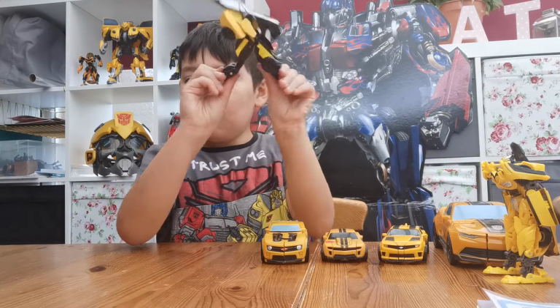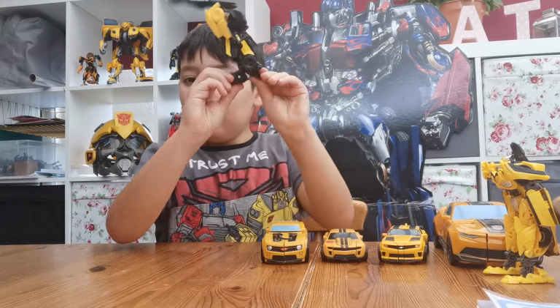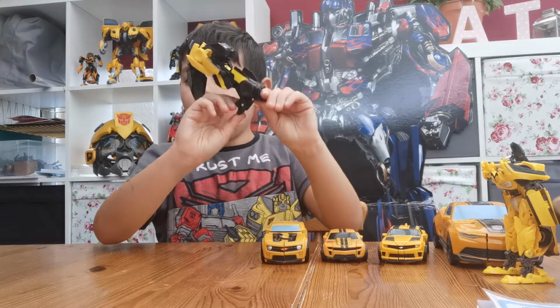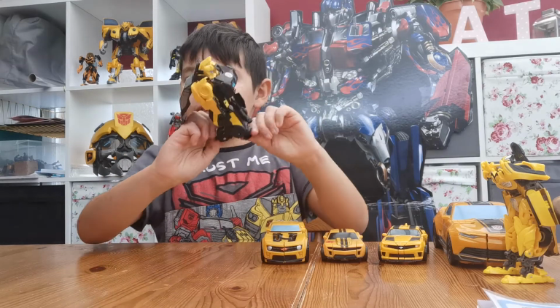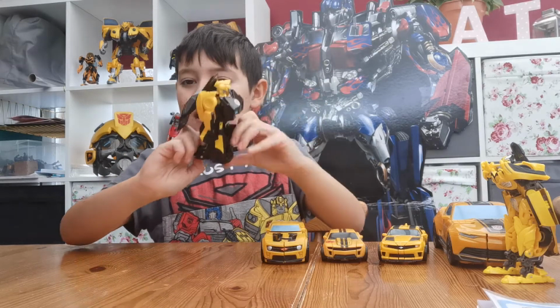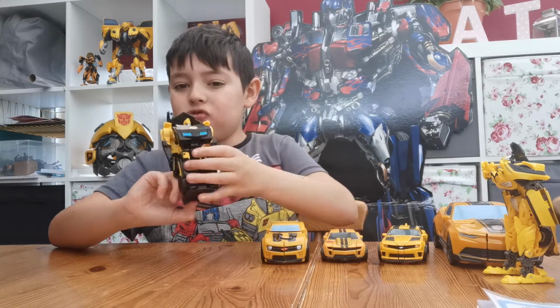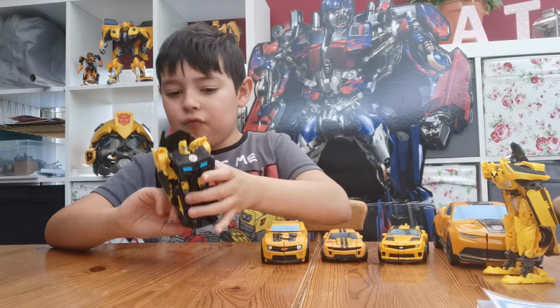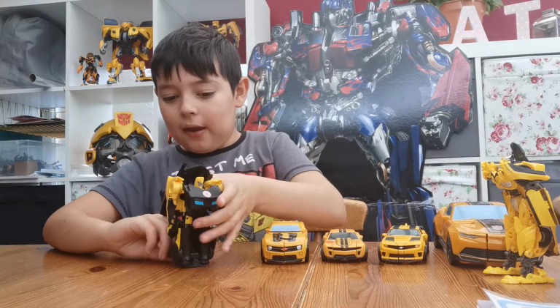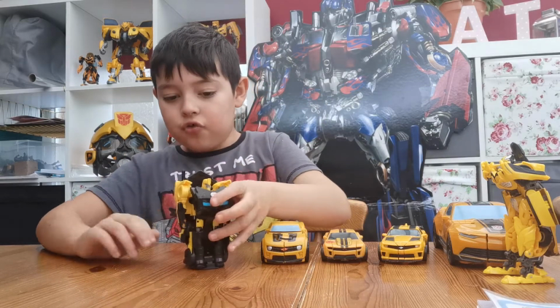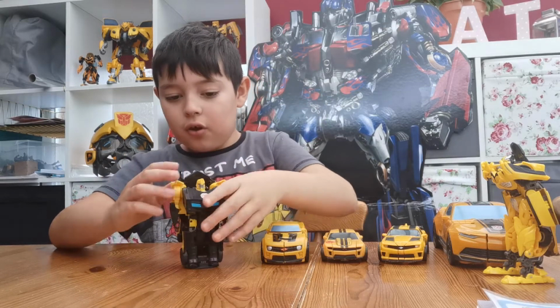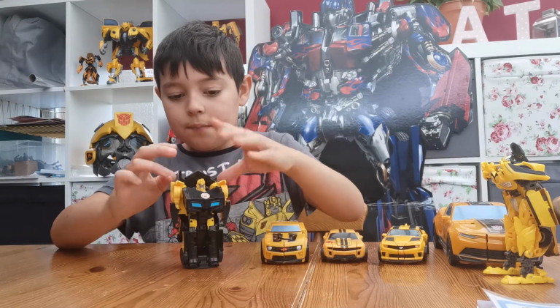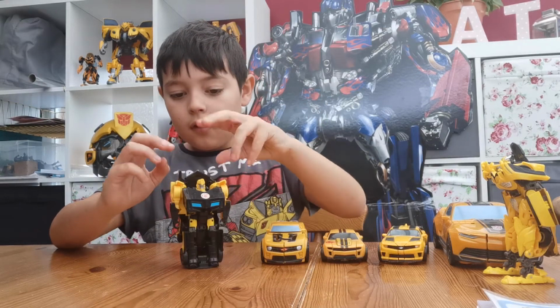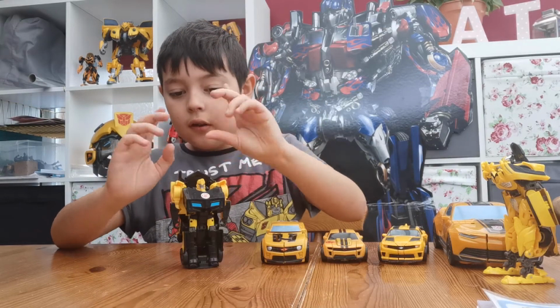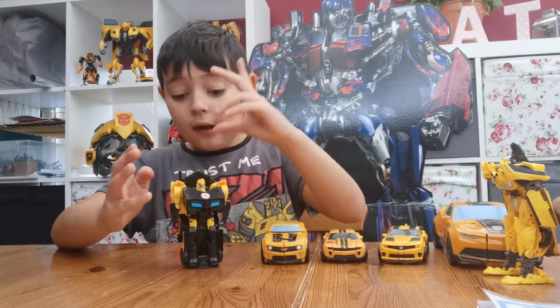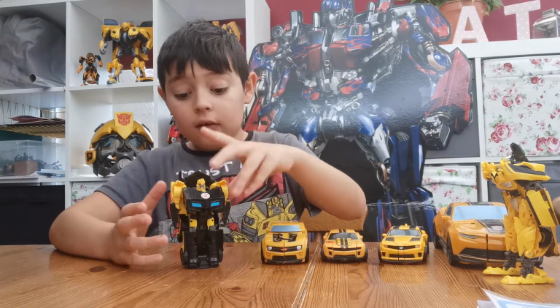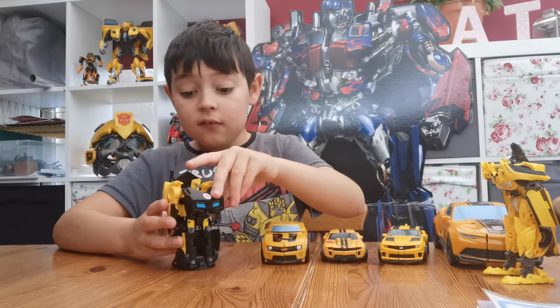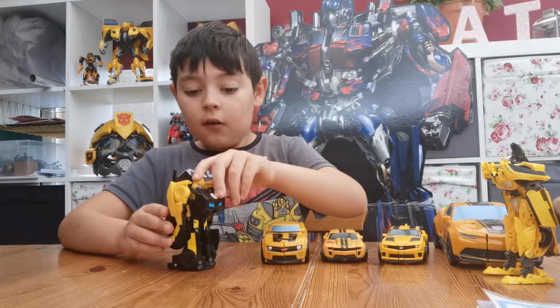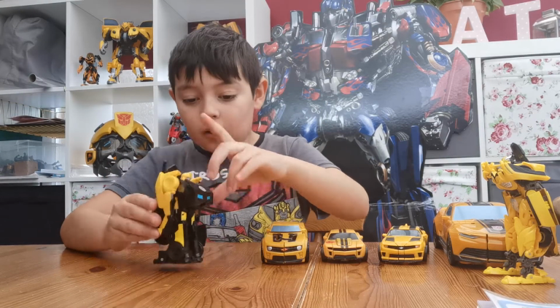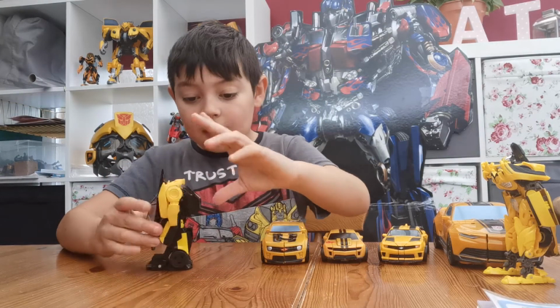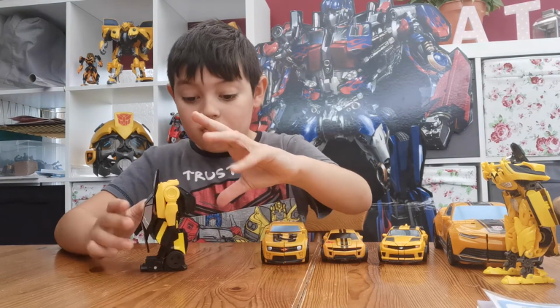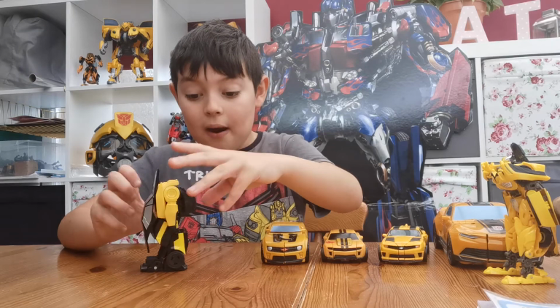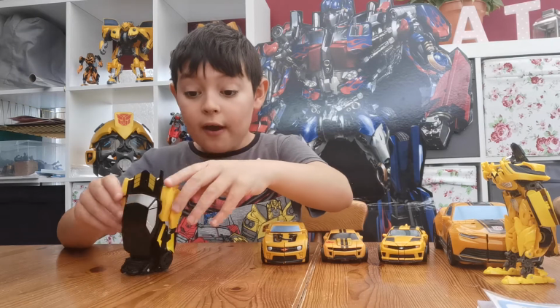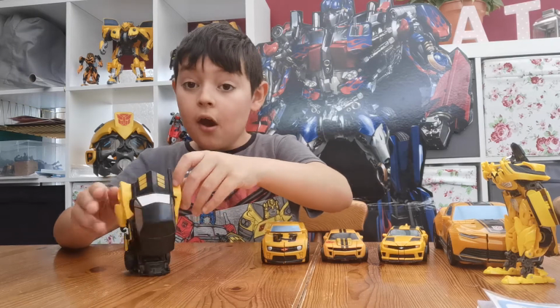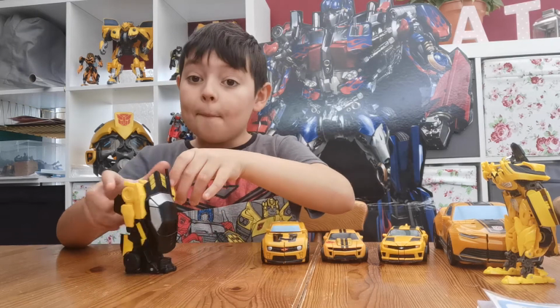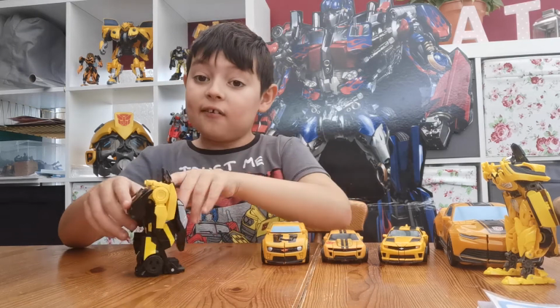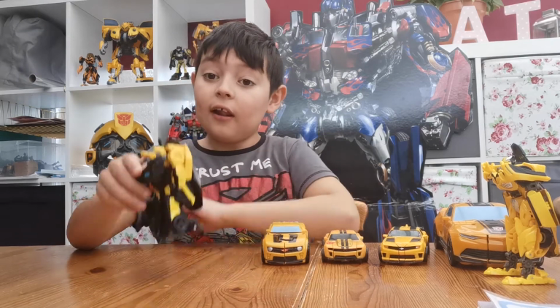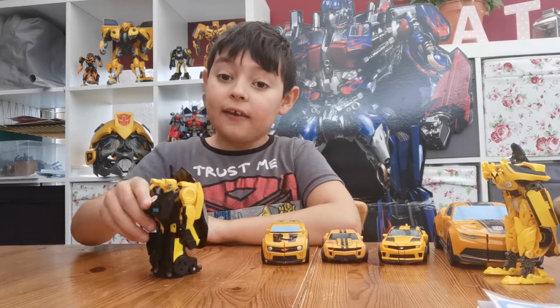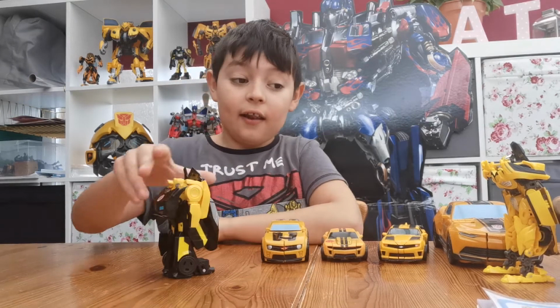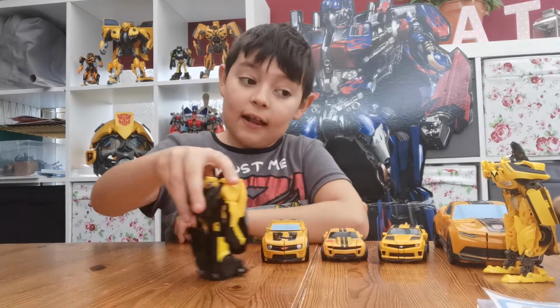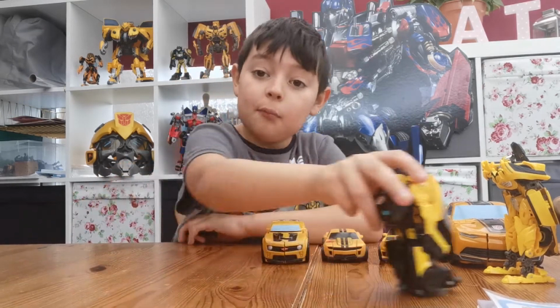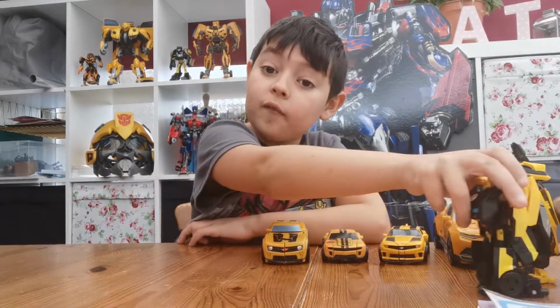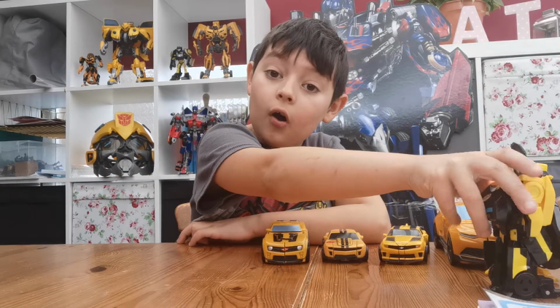One step transformation. Nice. Not going to say much about it, but I like it. Let's move on.